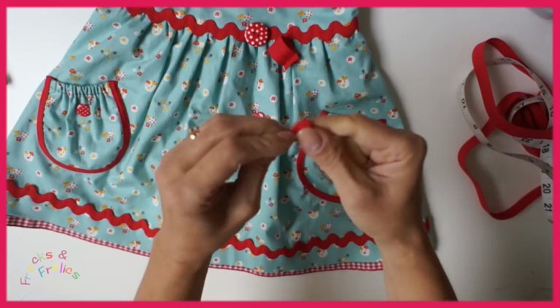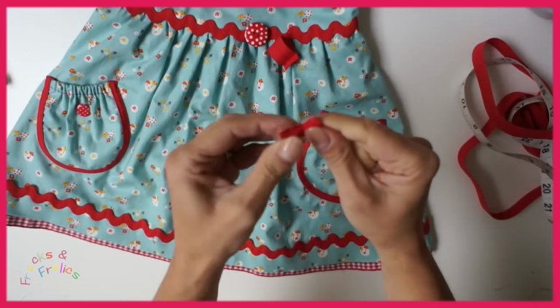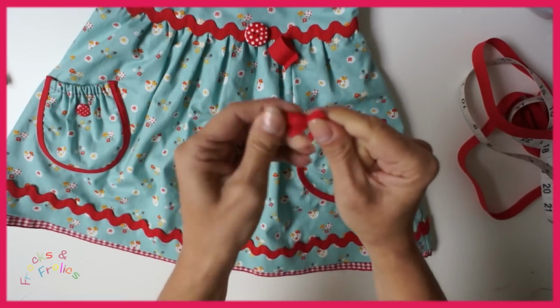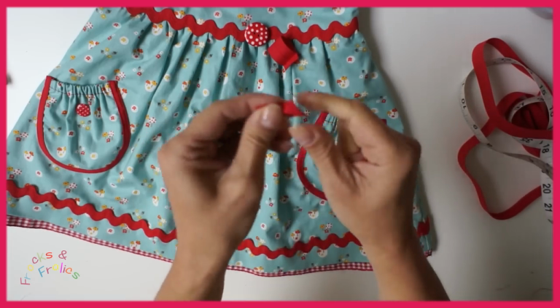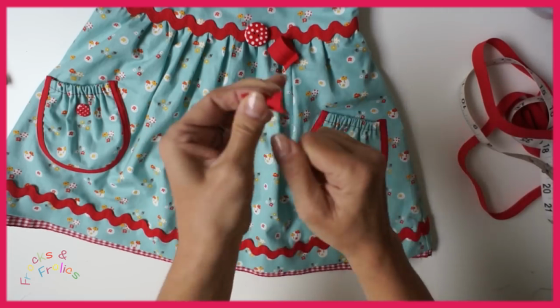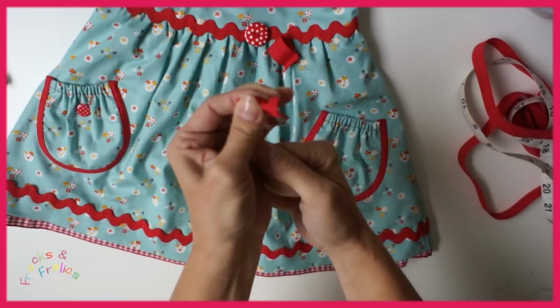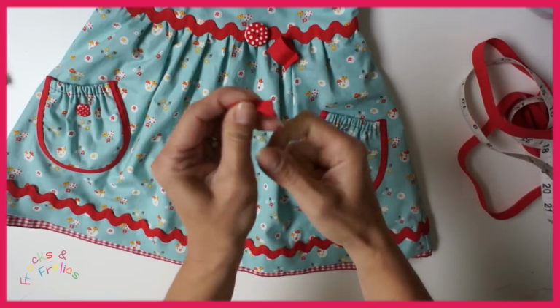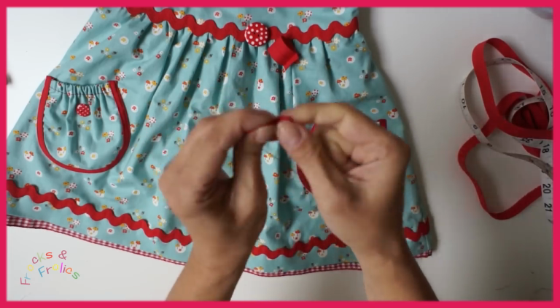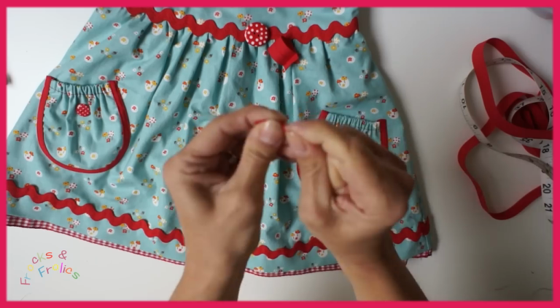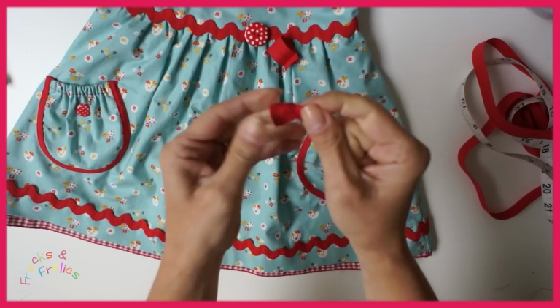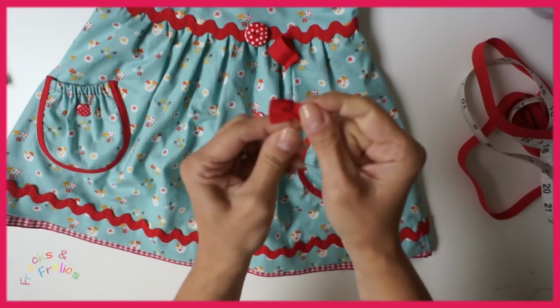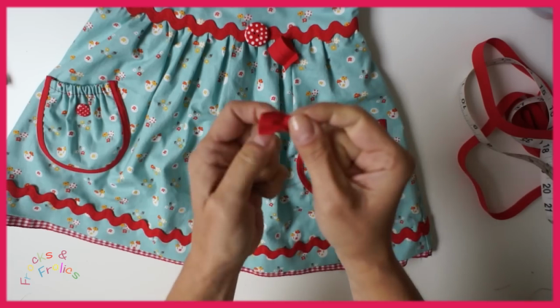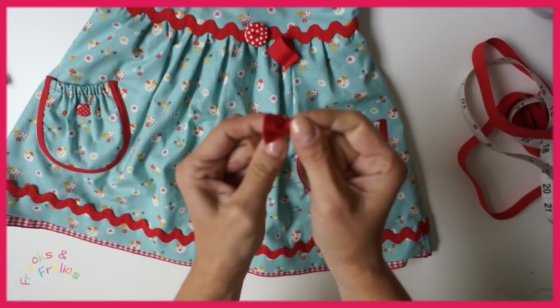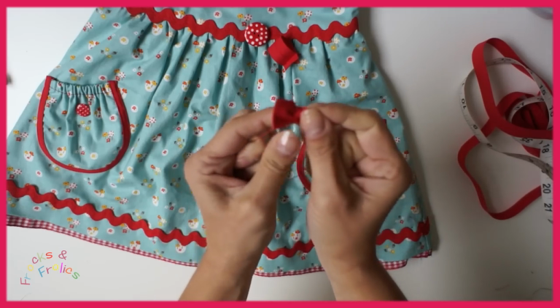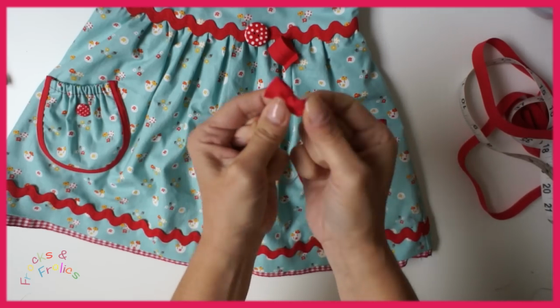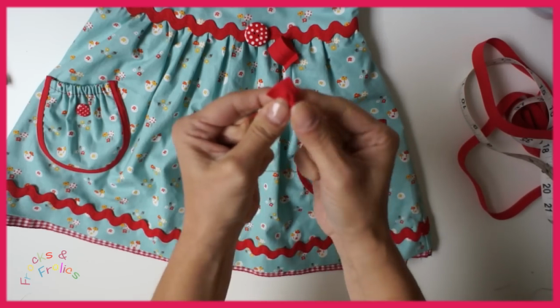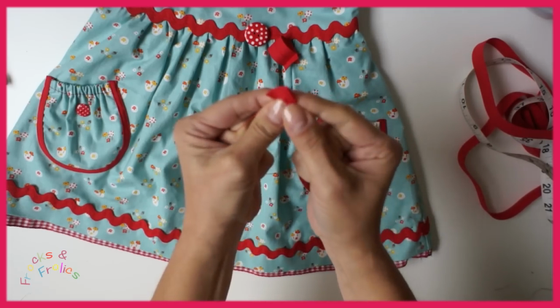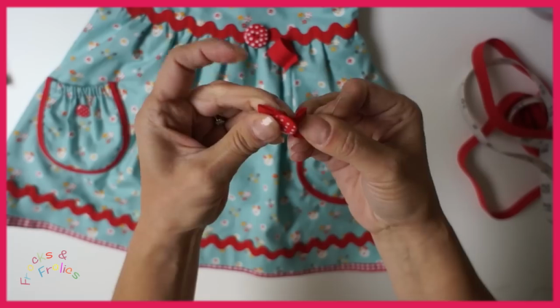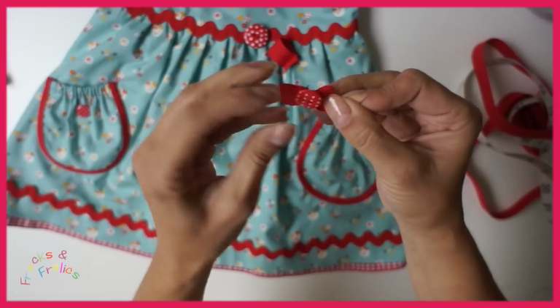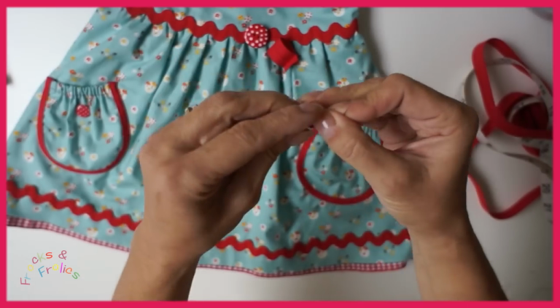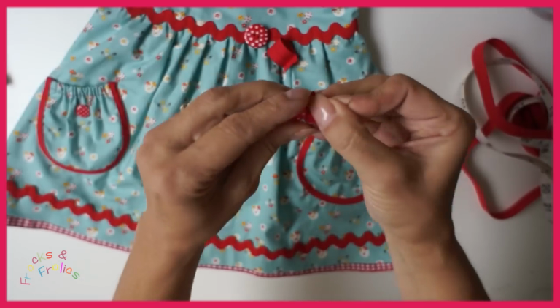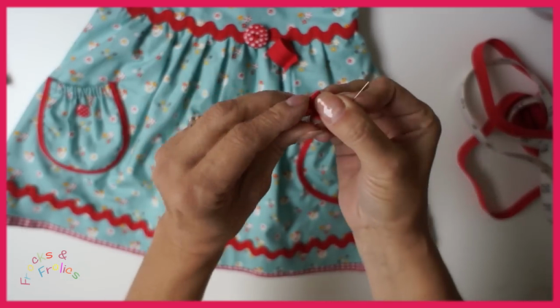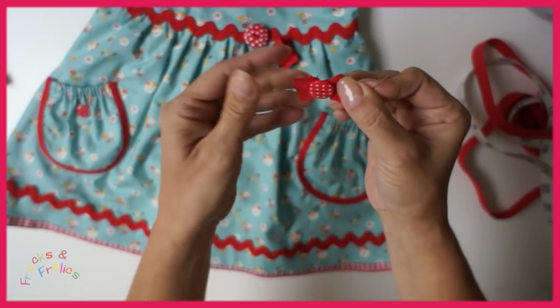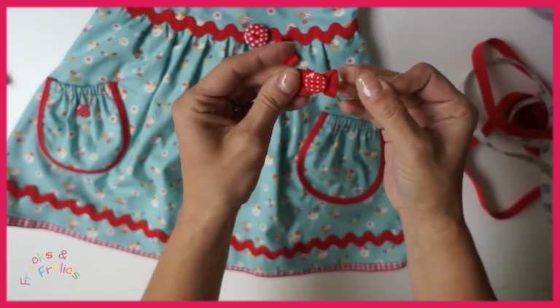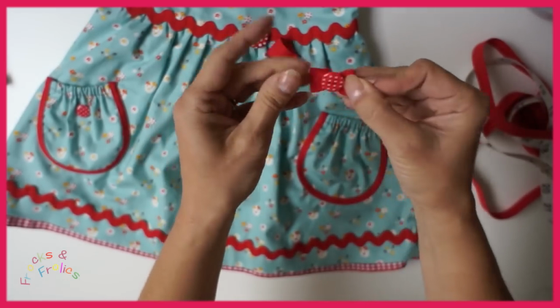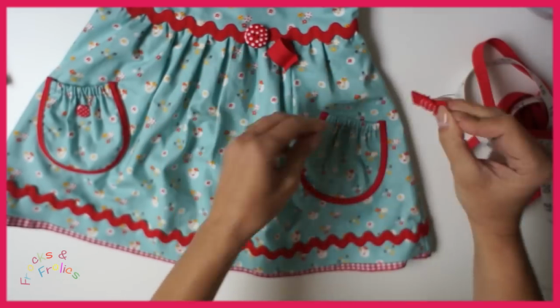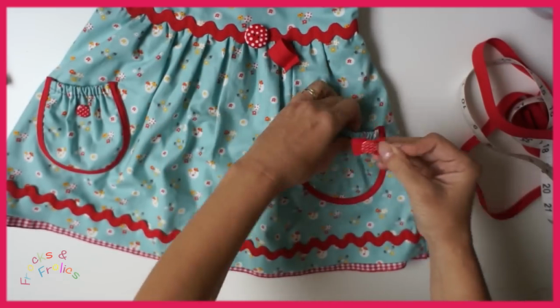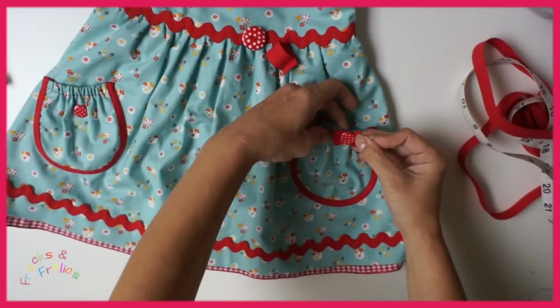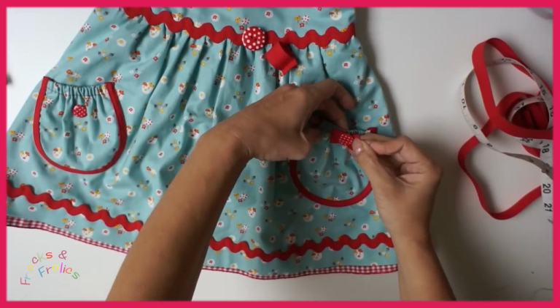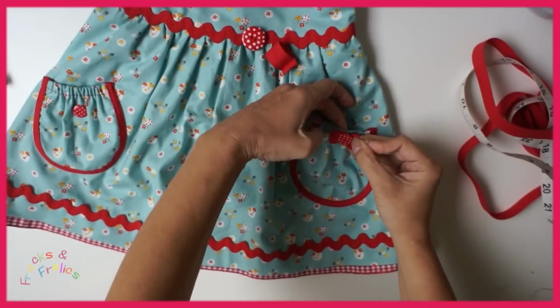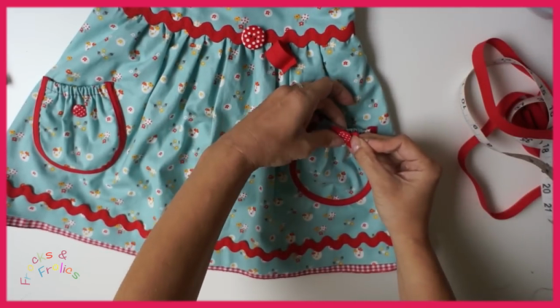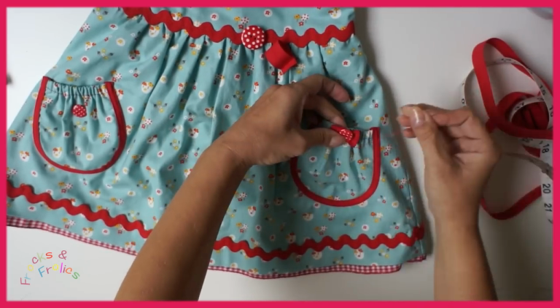So you get a really nice cute bow shape. I've put my button on and then I just stitch the whole lot through to the pocket, which is again very nice as well.